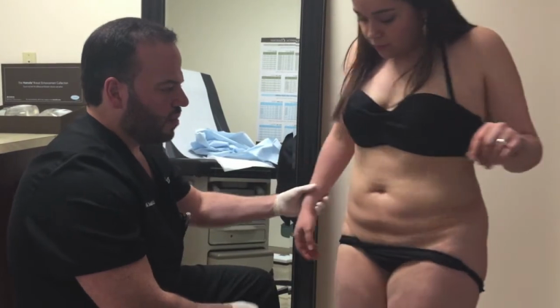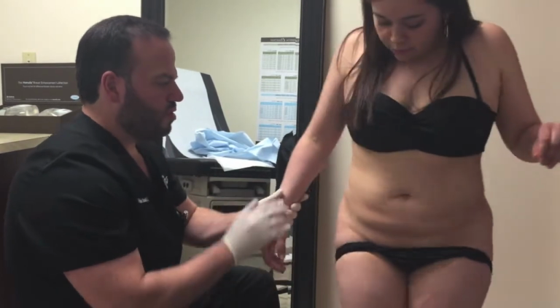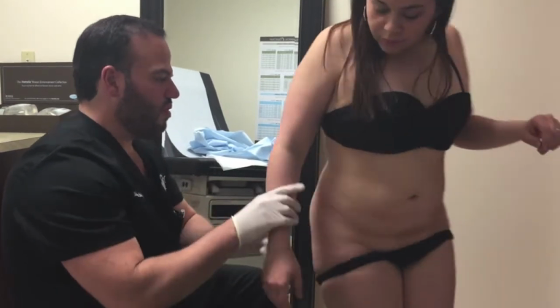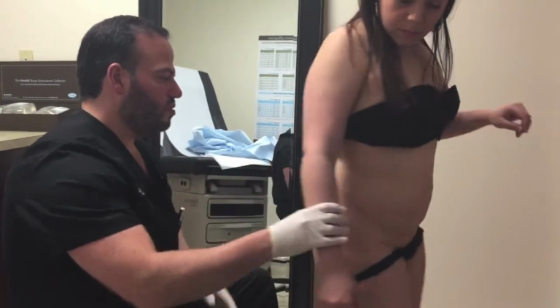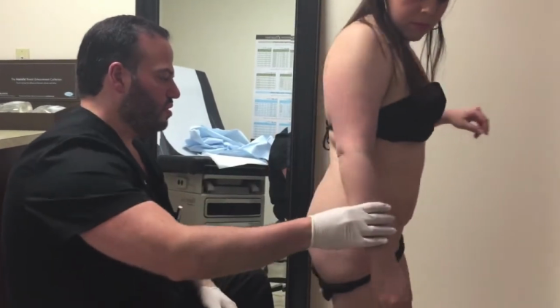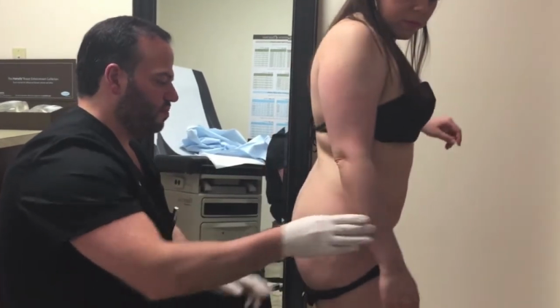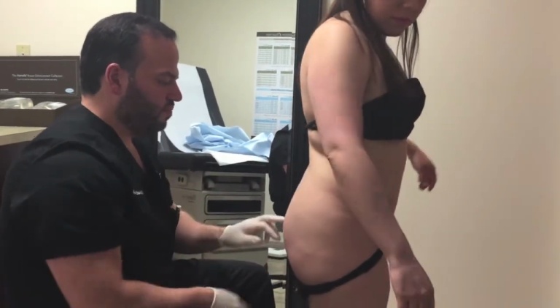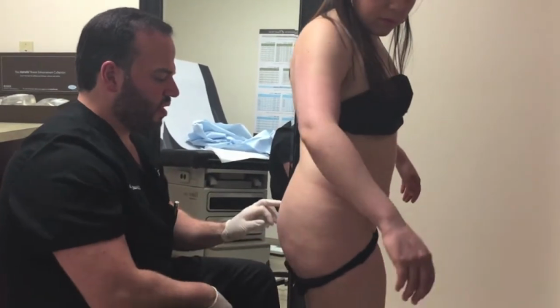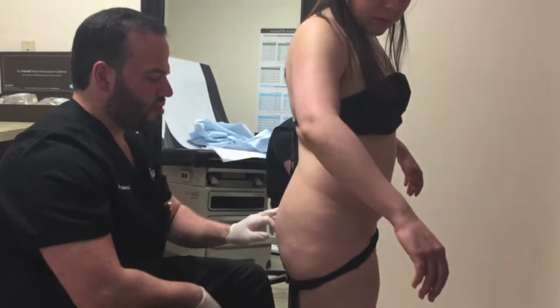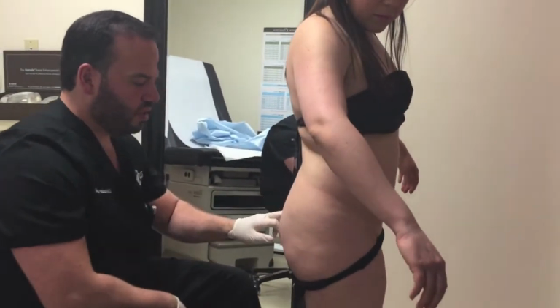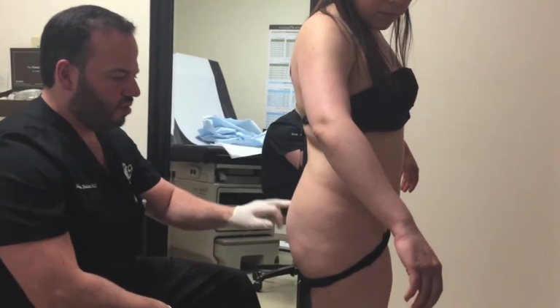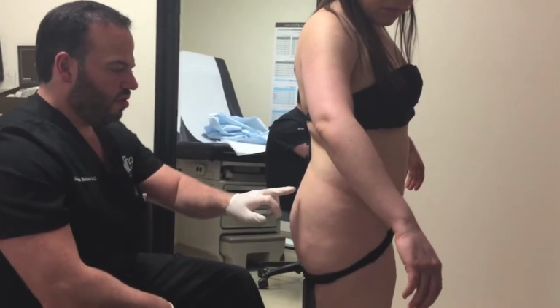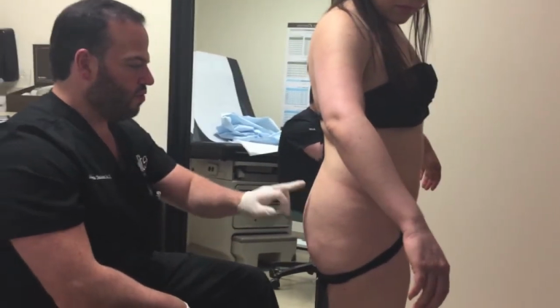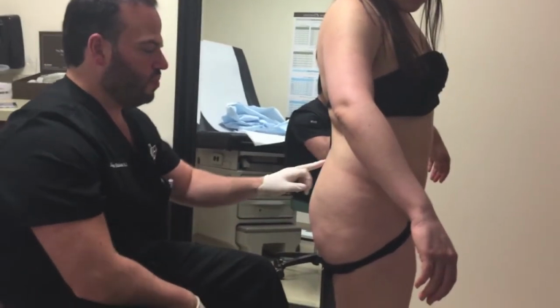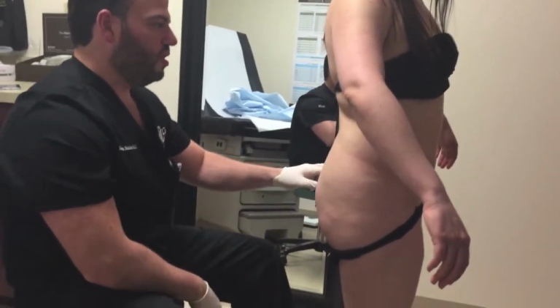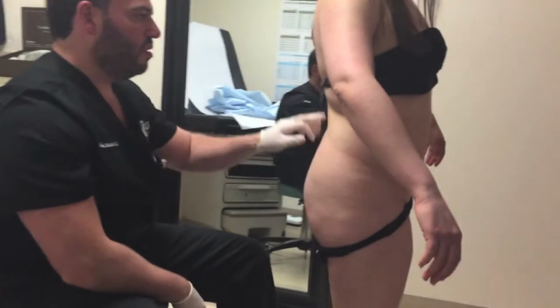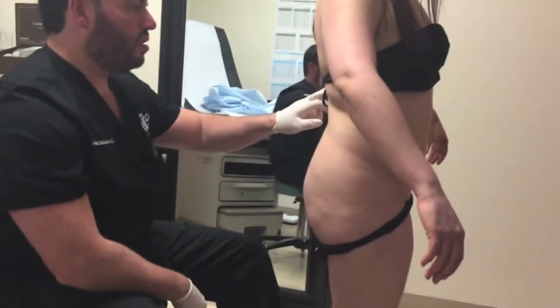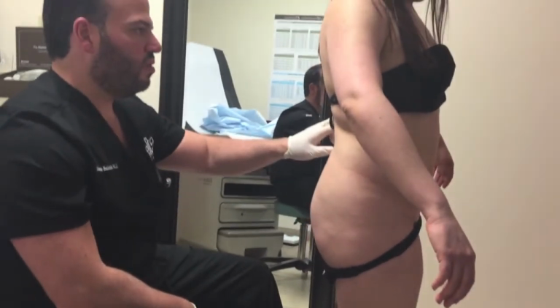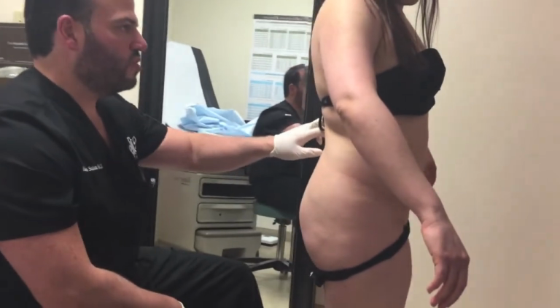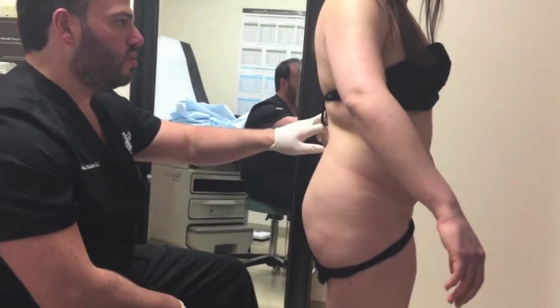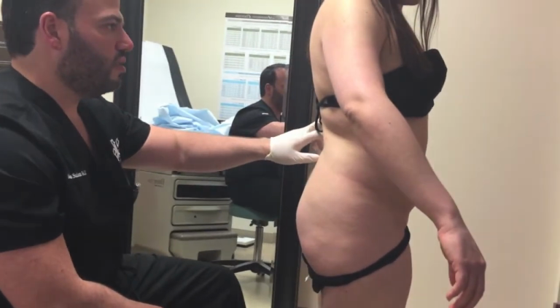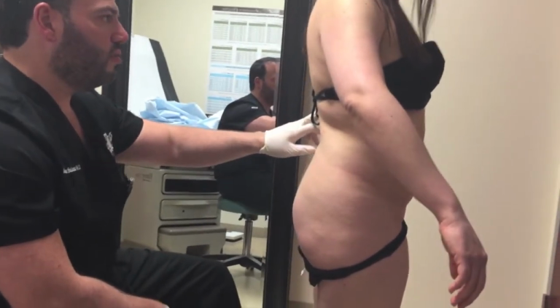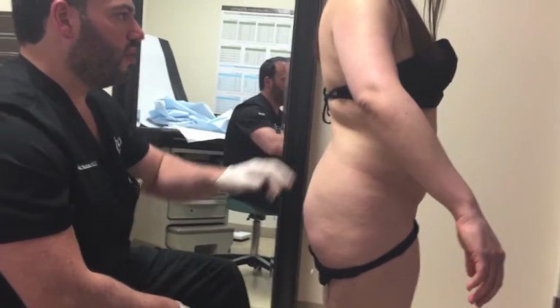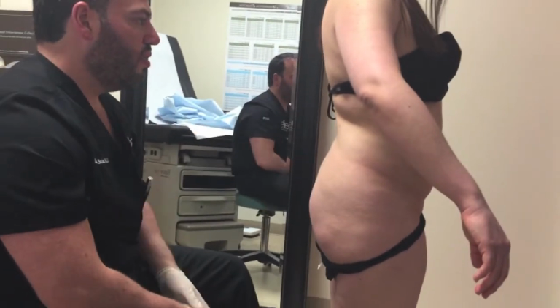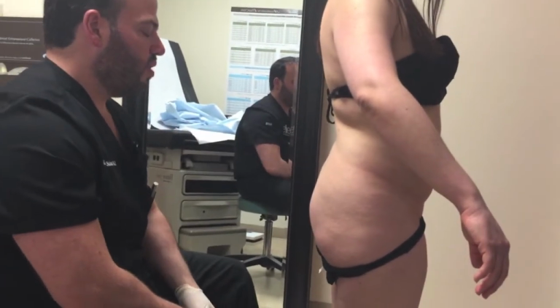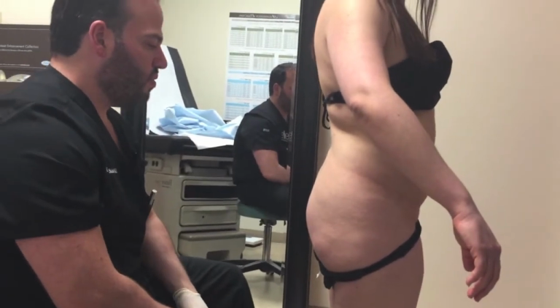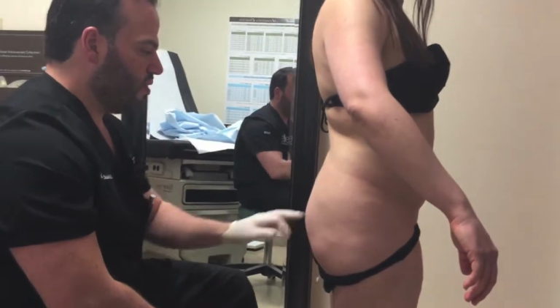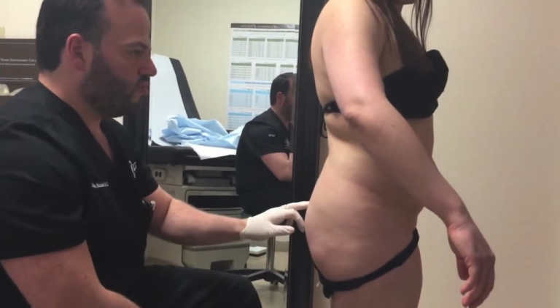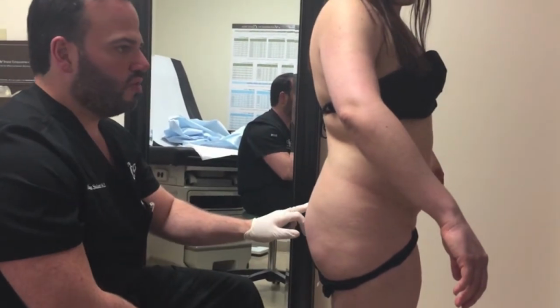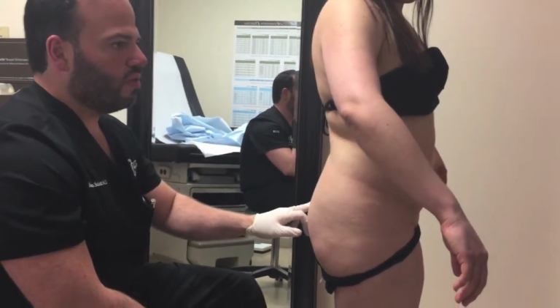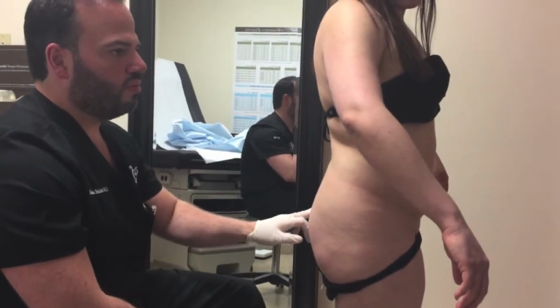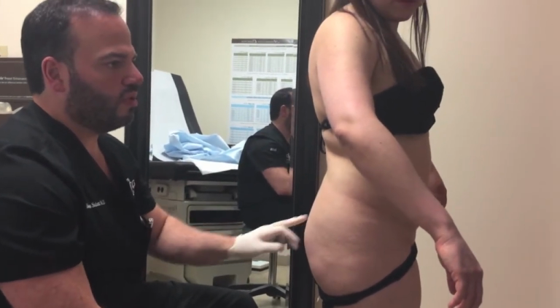And then we turn around — you're totally asleep — make an incision here, one over each butt cheek, and then here, and liposup your back. When I'm done with that, I'll give you a little drain here as well.